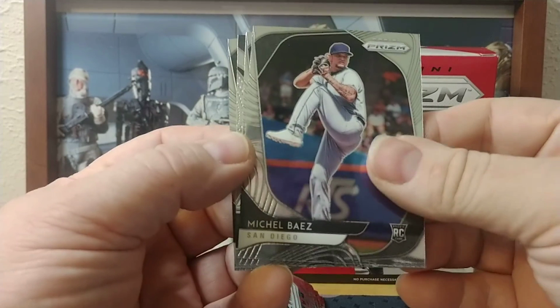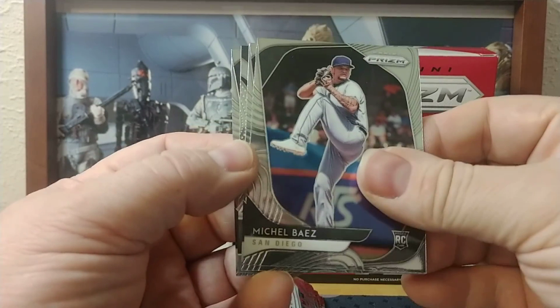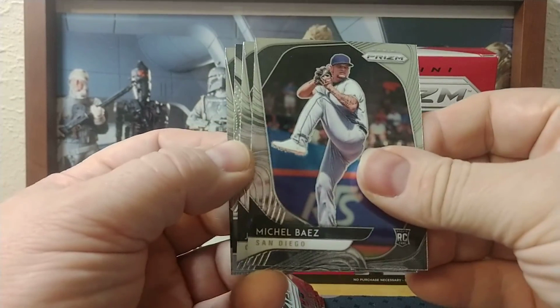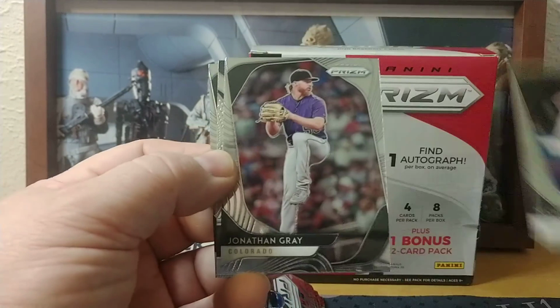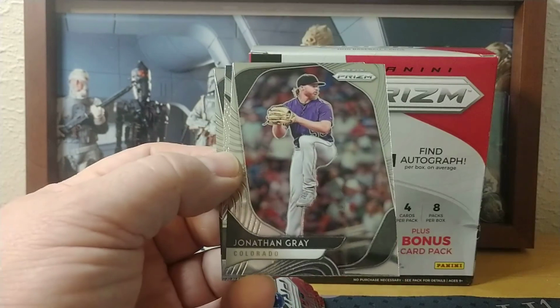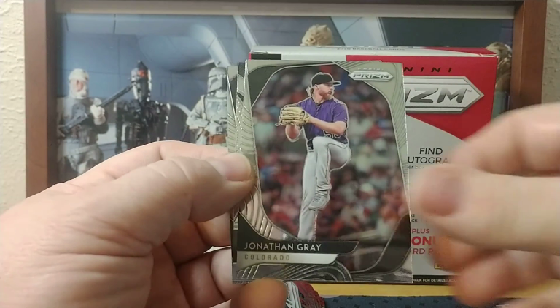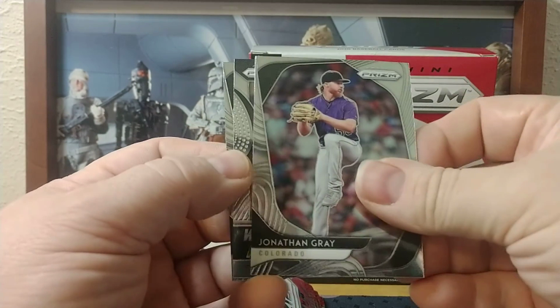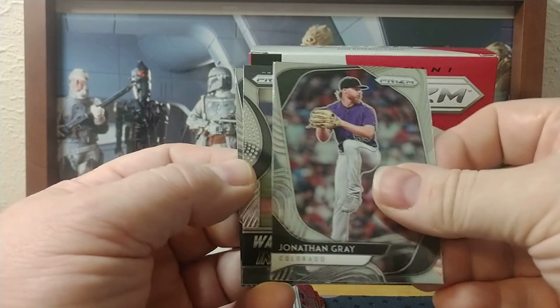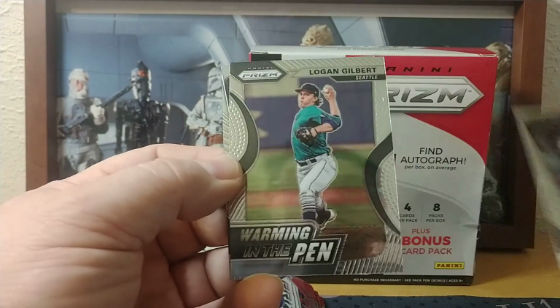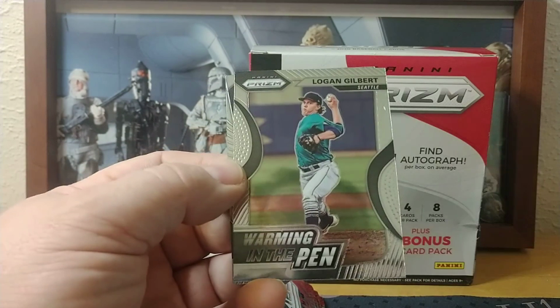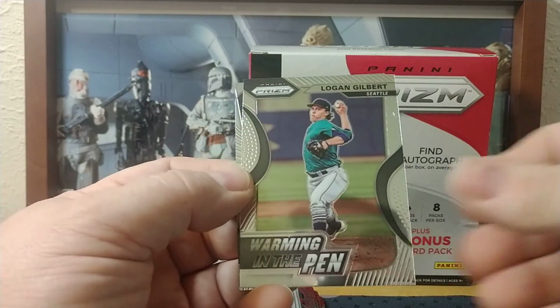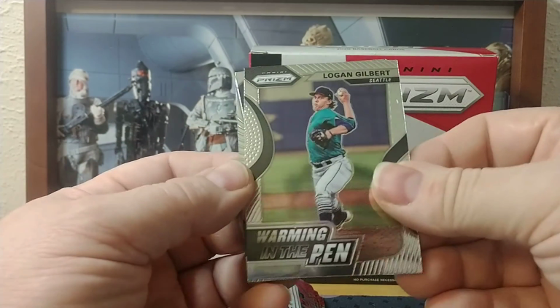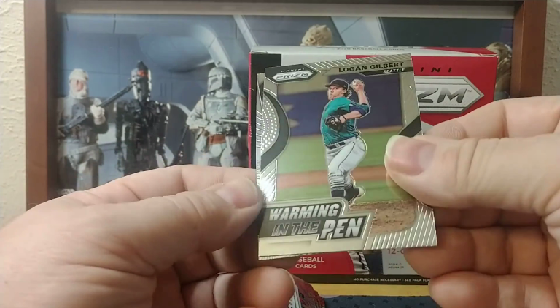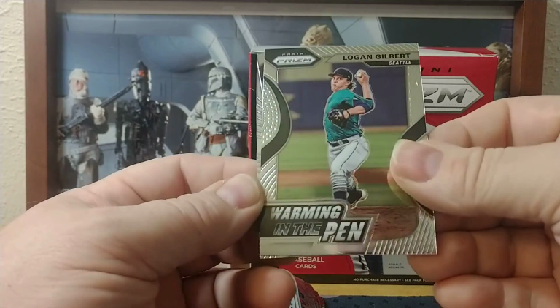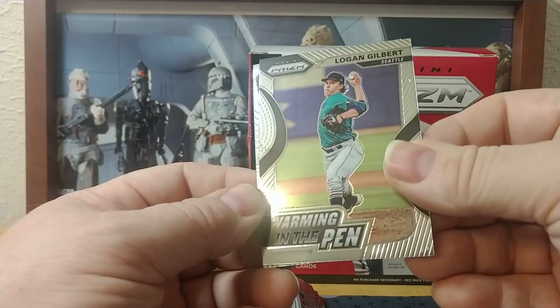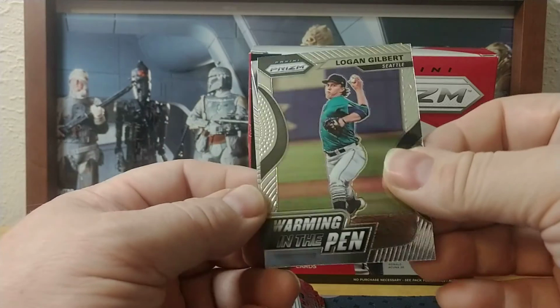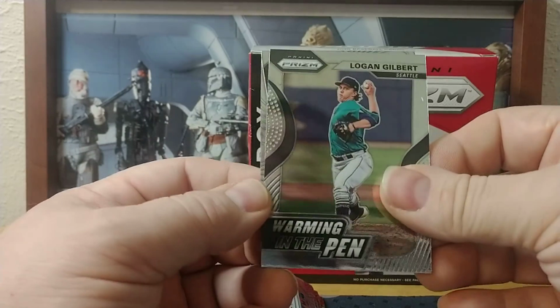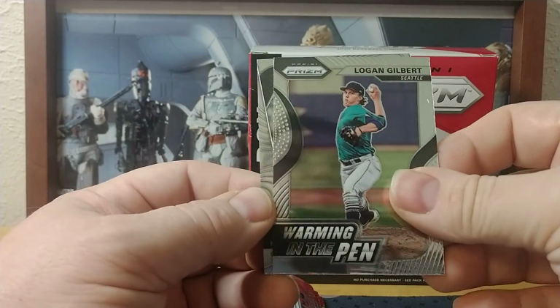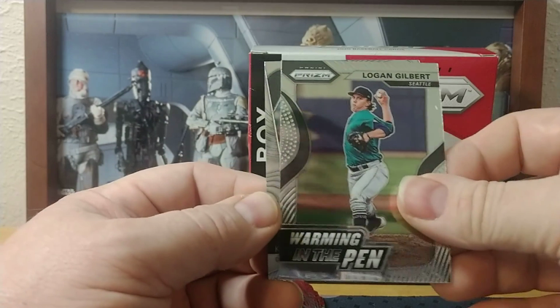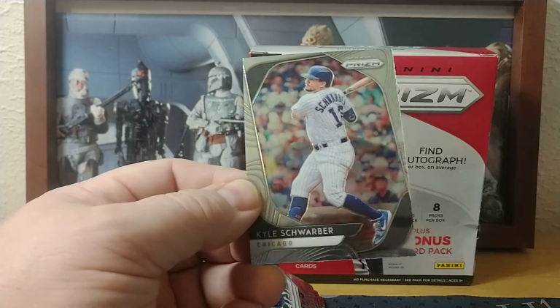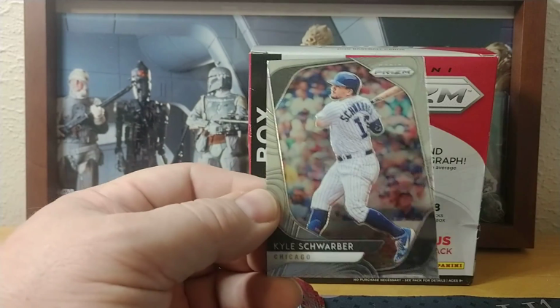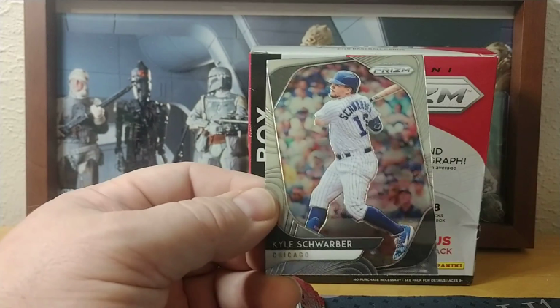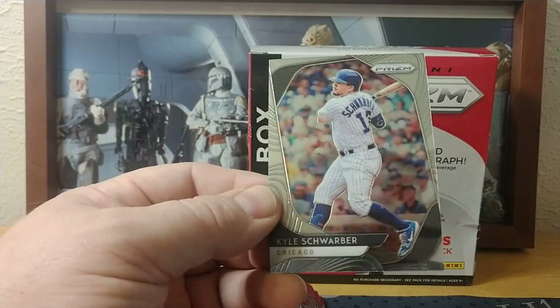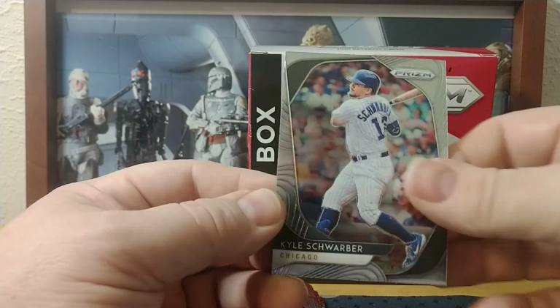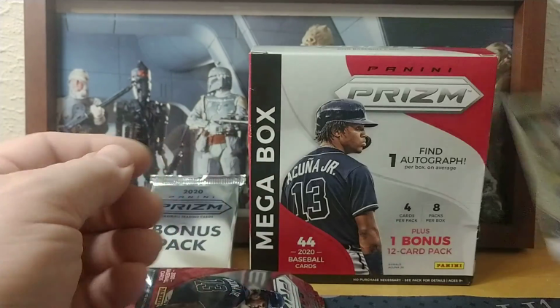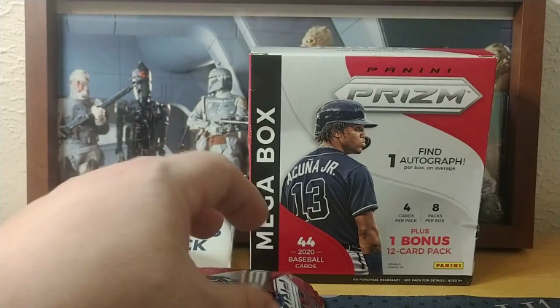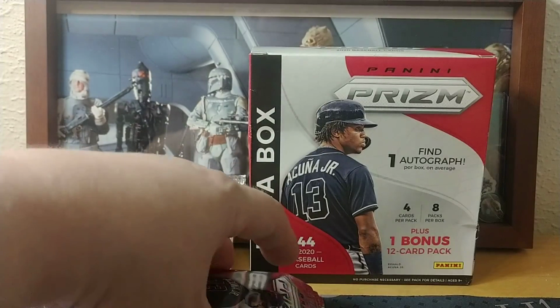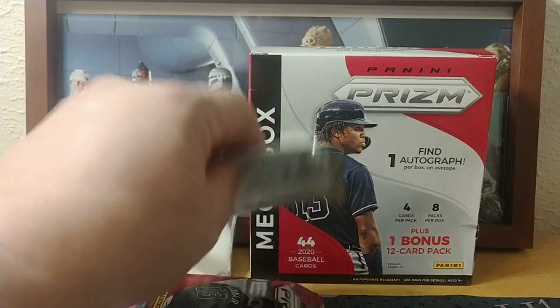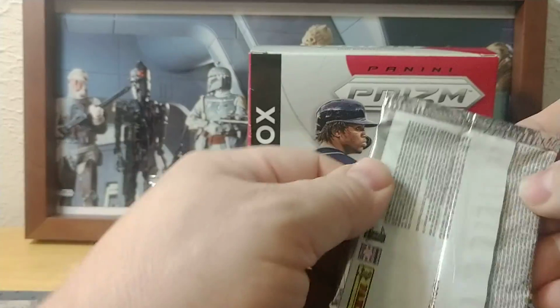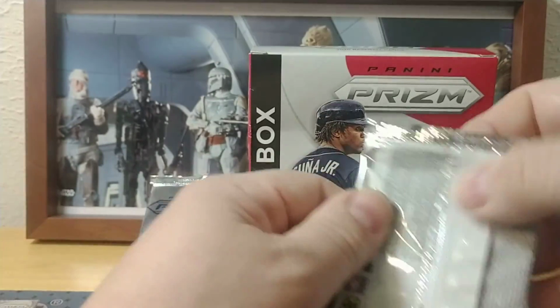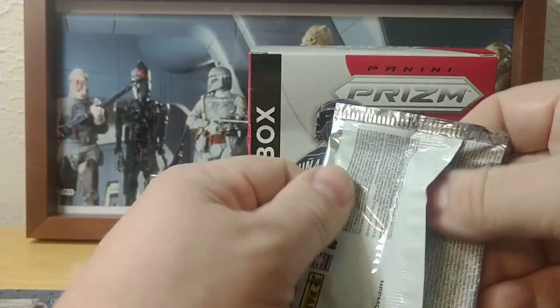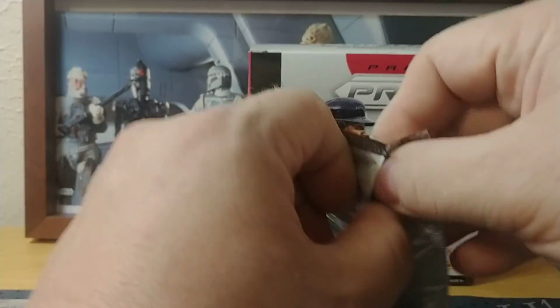Next pack: Michael Baez, Jonathan Gray, Logan Gilbert for Seattle, and Kyle Schwarber.